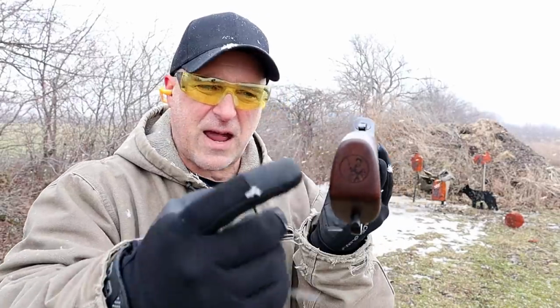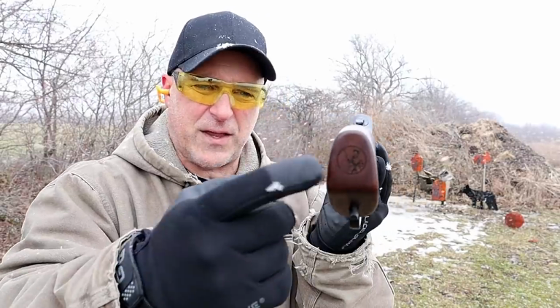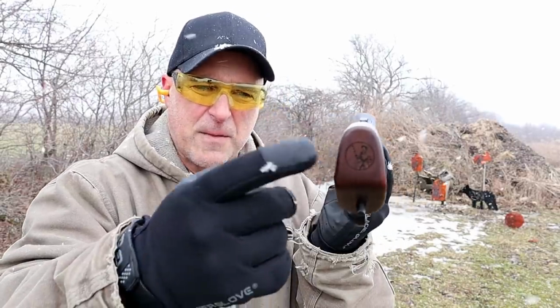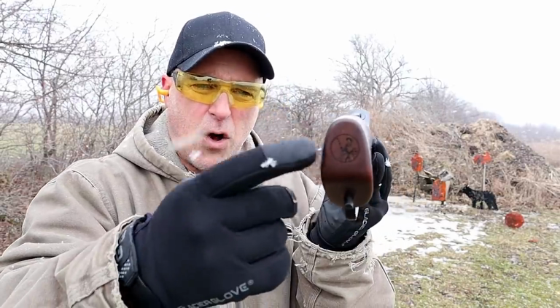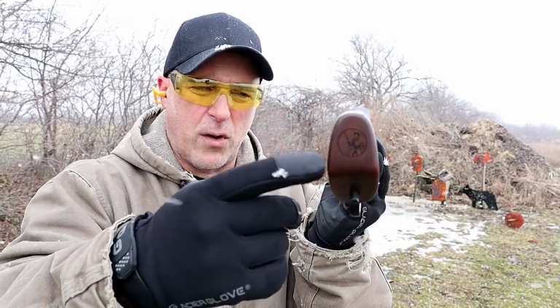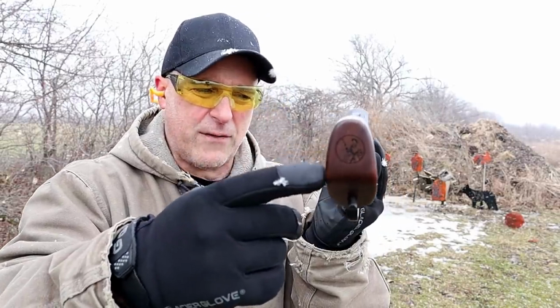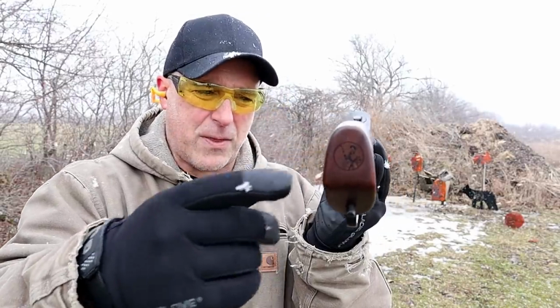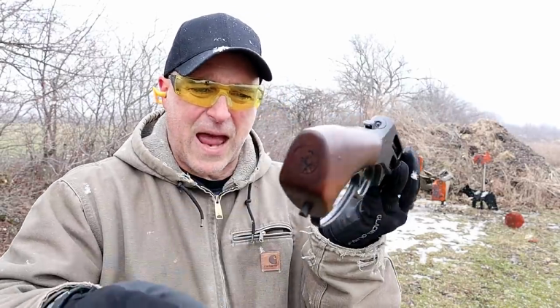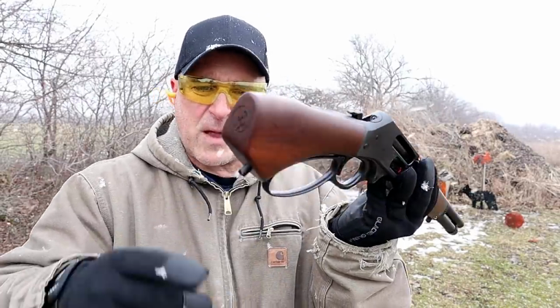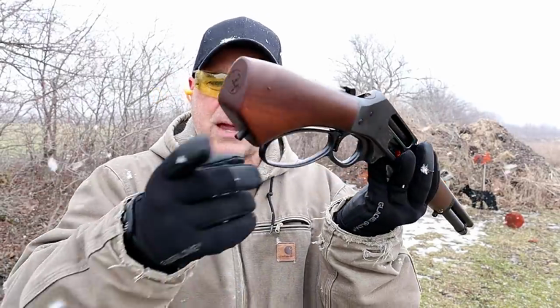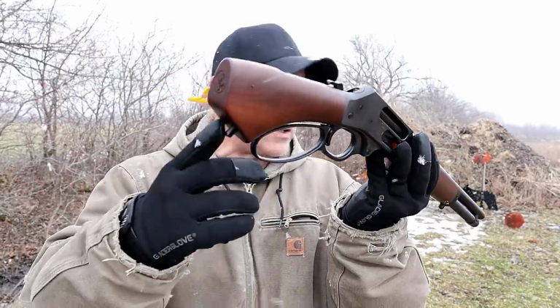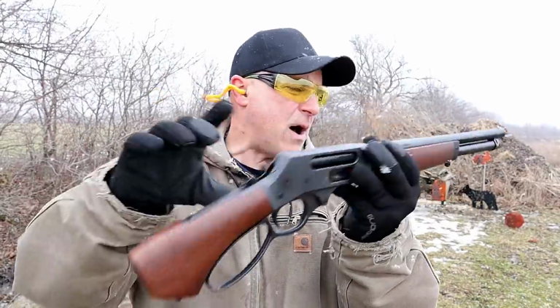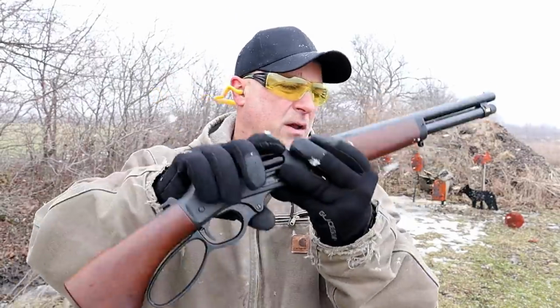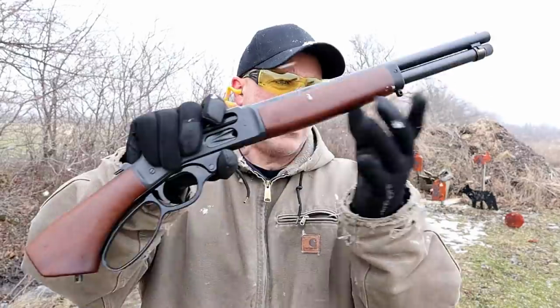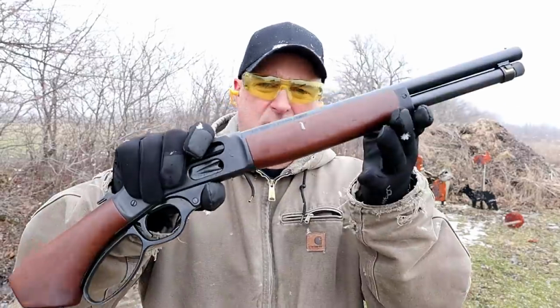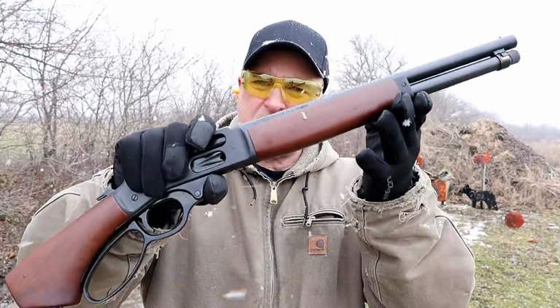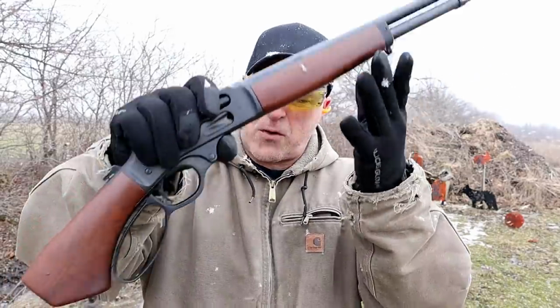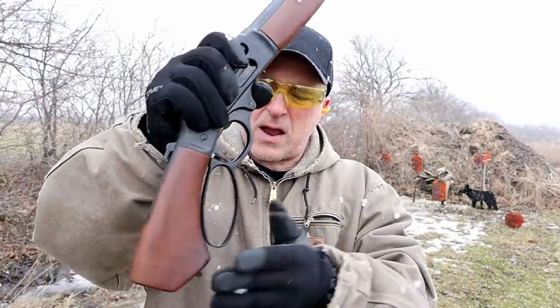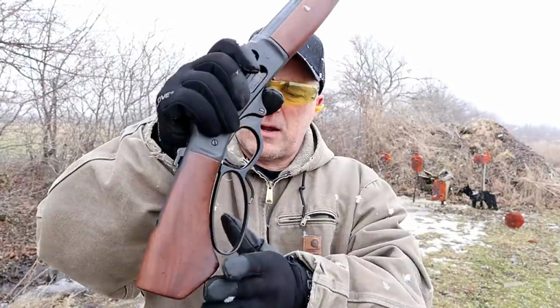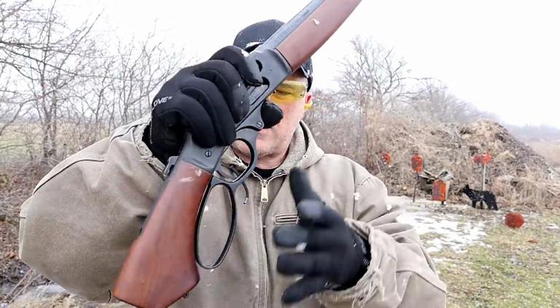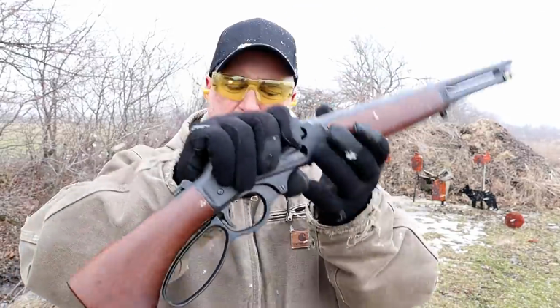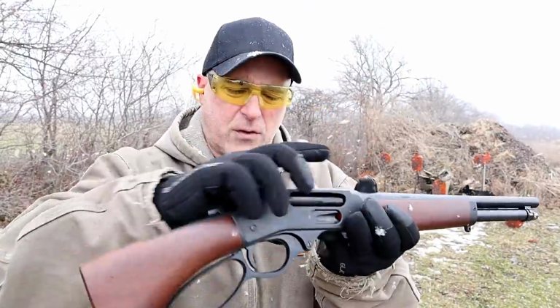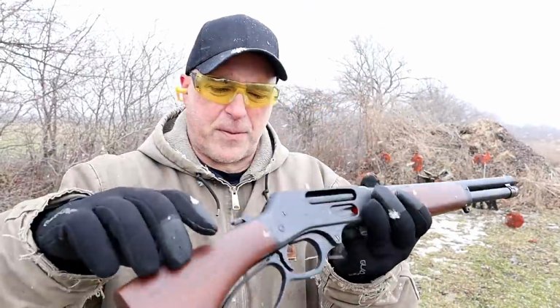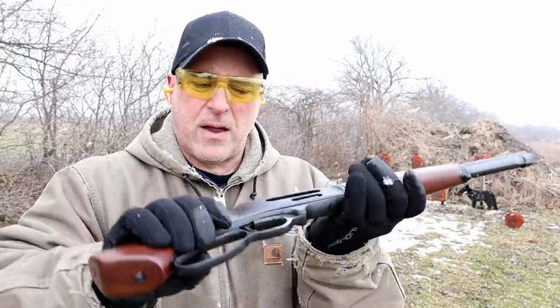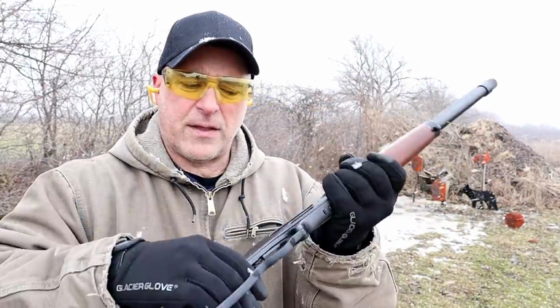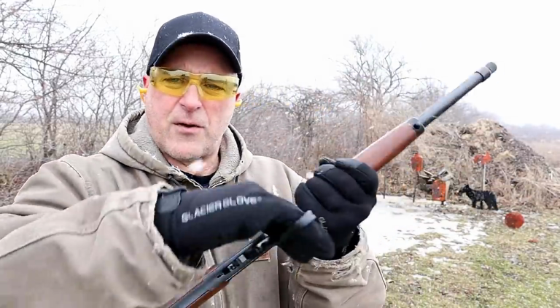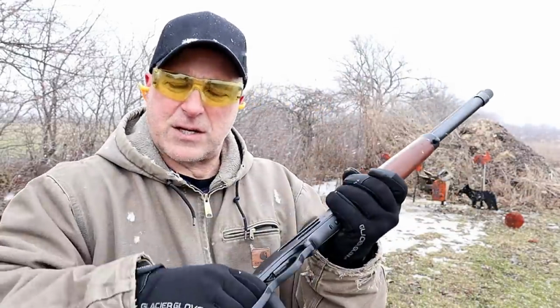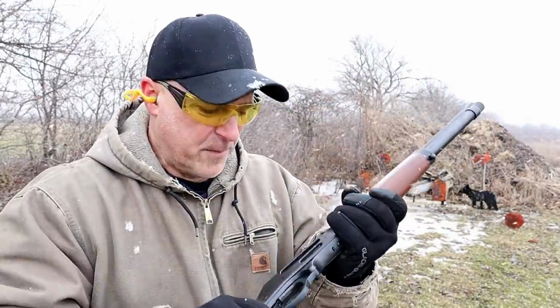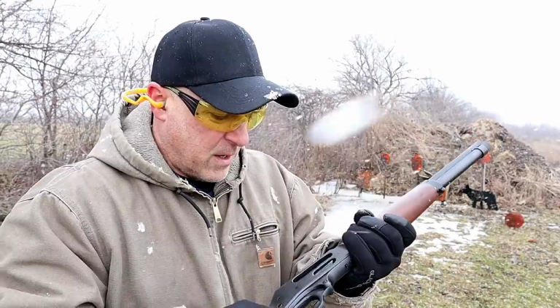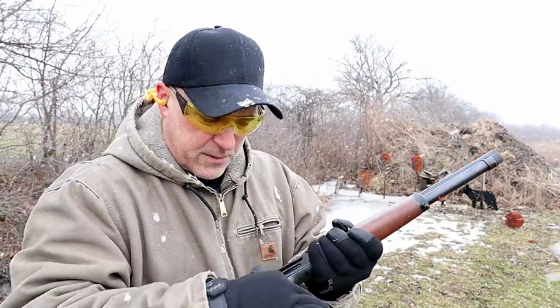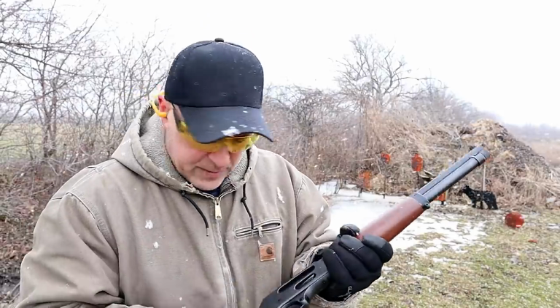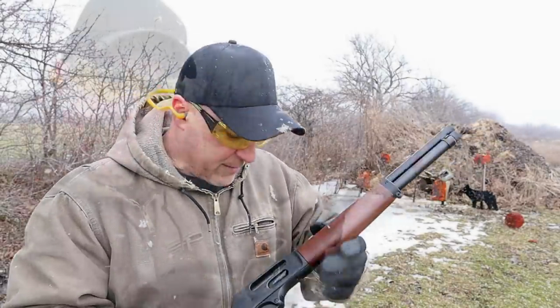It does have the logo engraved on the back. It does have a sling mount in the fore end down by the grip, and the lever action is really nice.